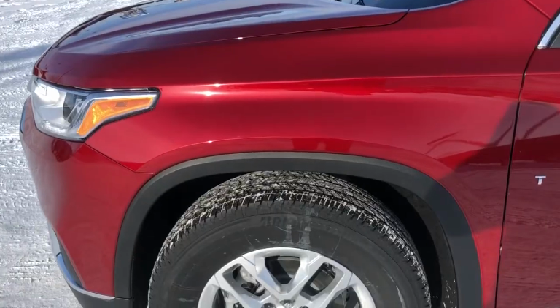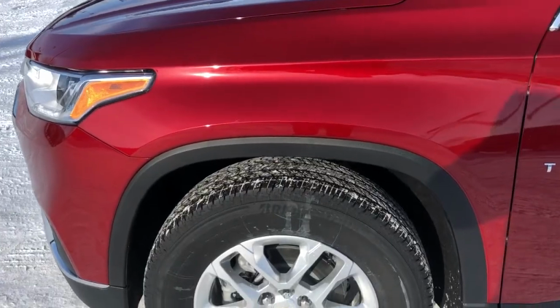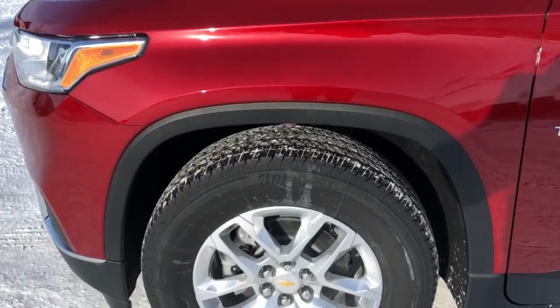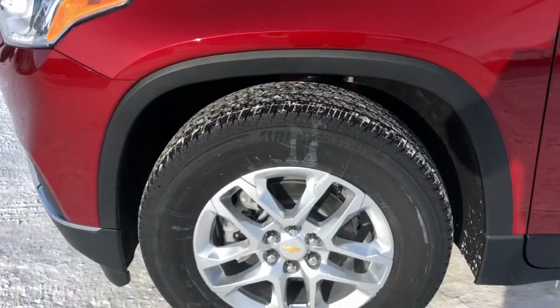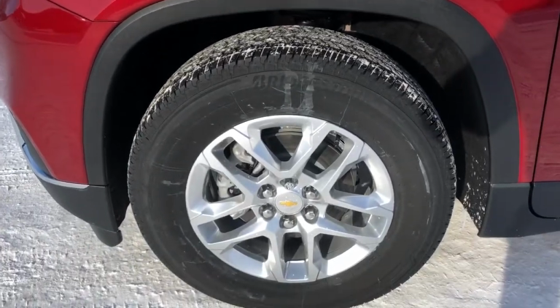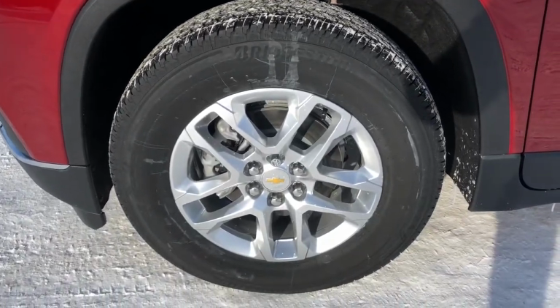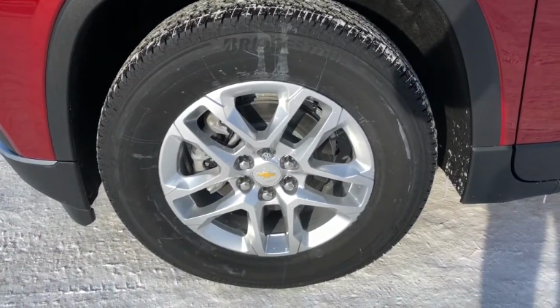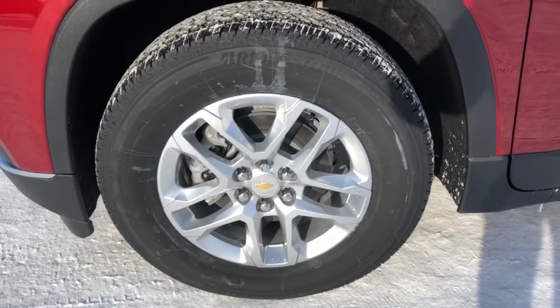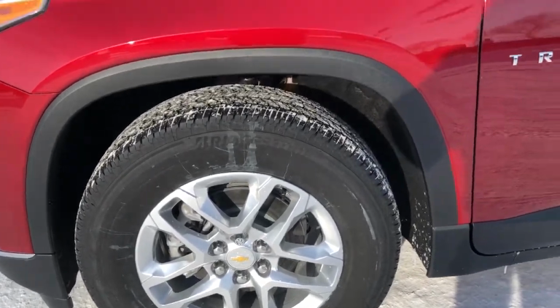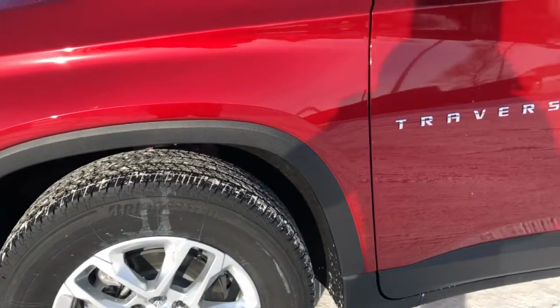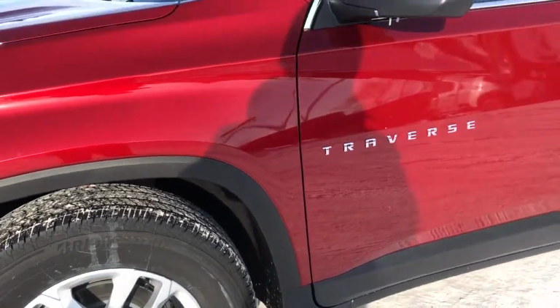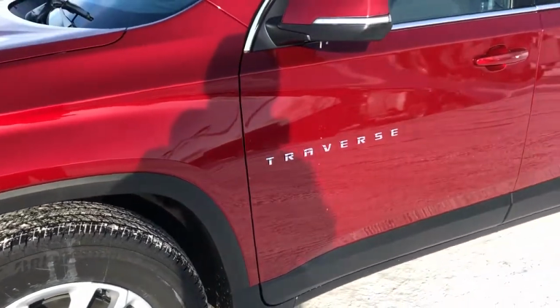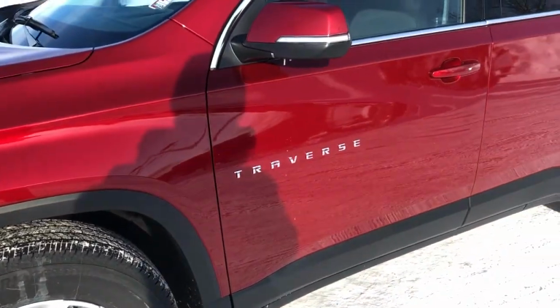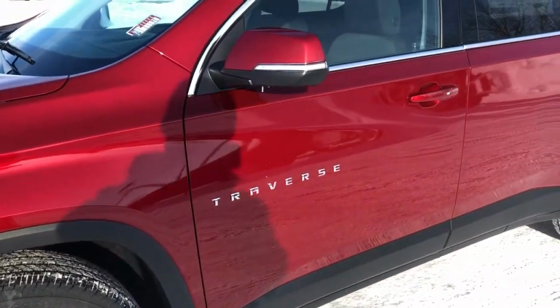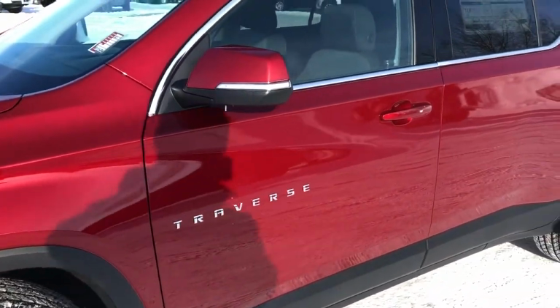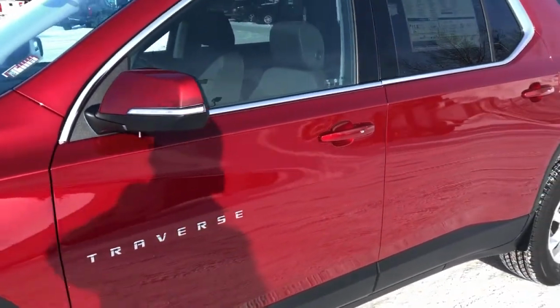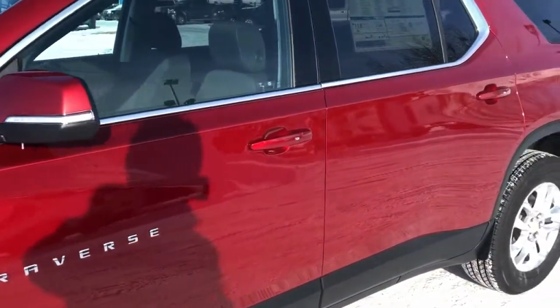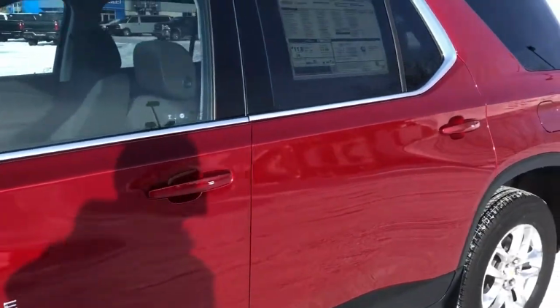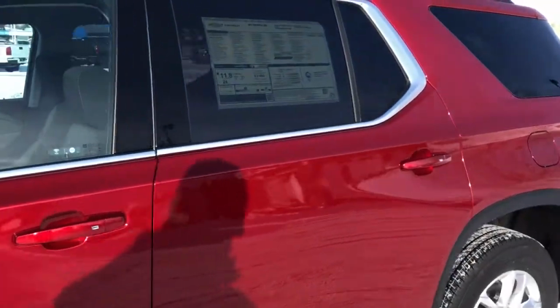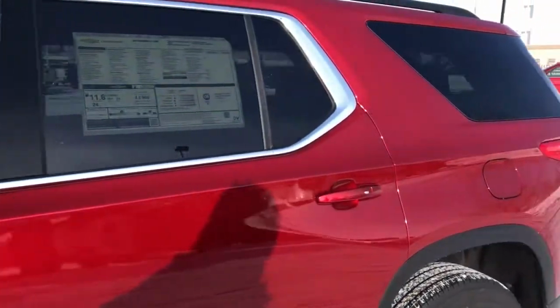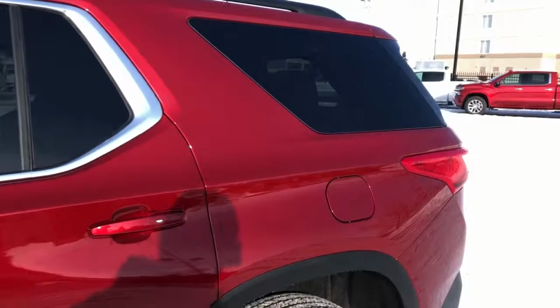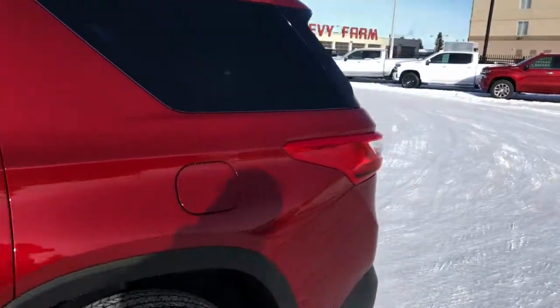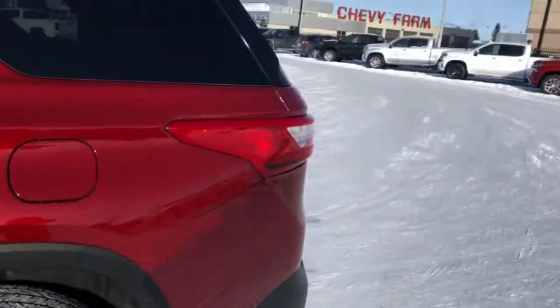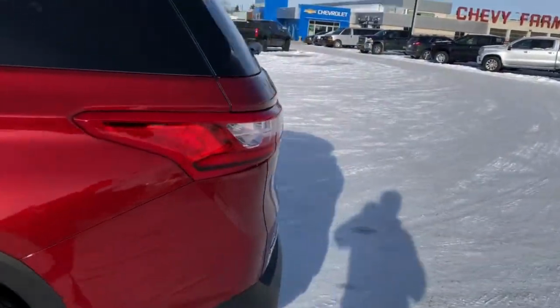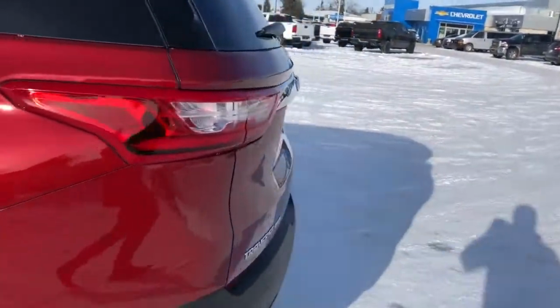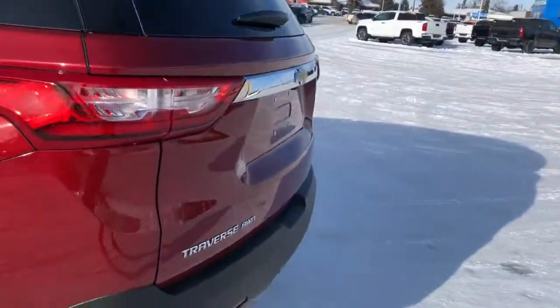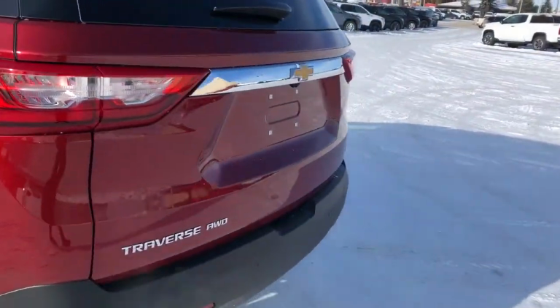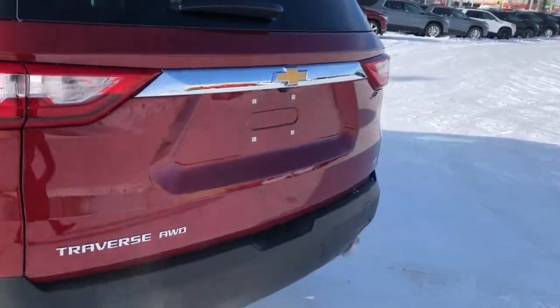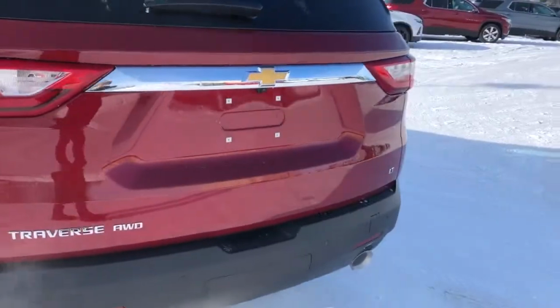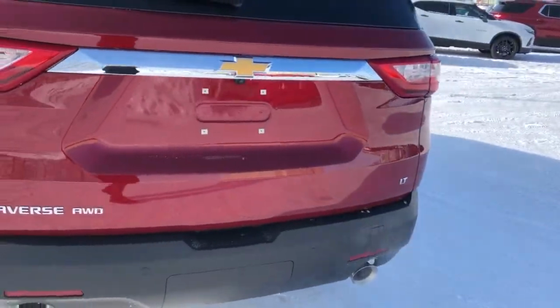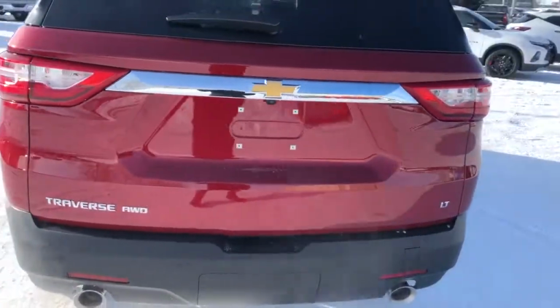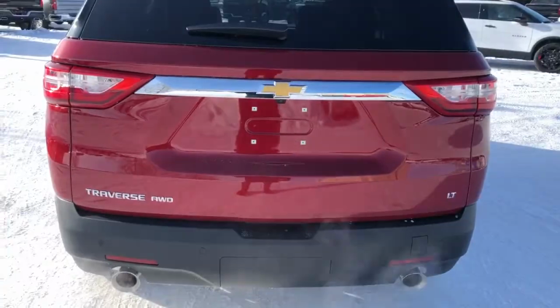Back on the exterior we can see our alloy rims with Chevrolet badge center caps. We have our Traverse badging in chrome, as well as paint-matched mirror caps and door handles, rear privacy tint. Right on the back we have our Traverse all-wheel drive badging, LT badging, and dual exhaust.